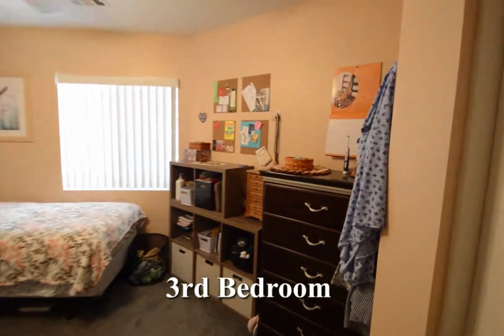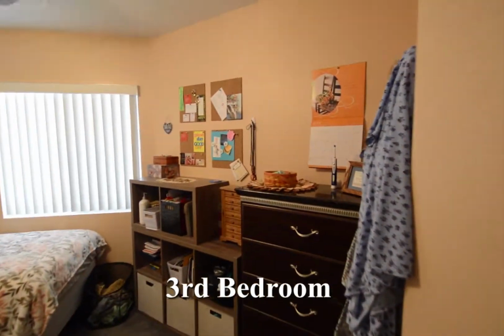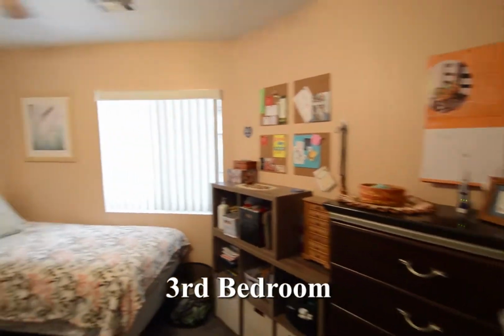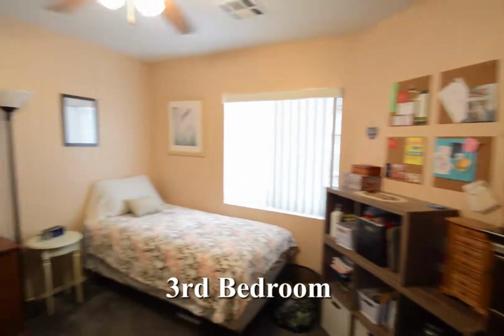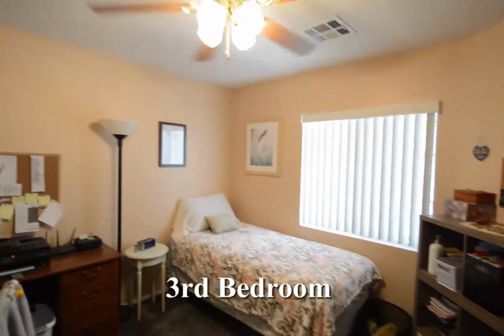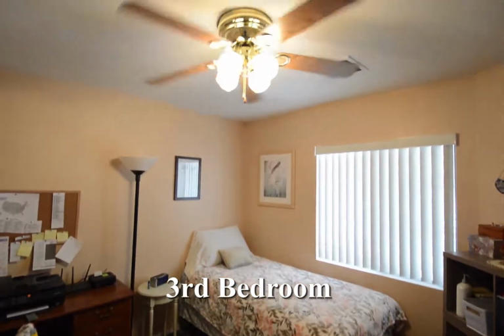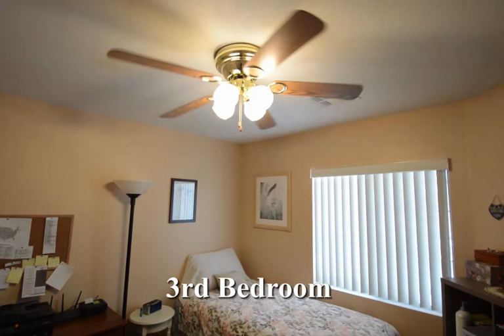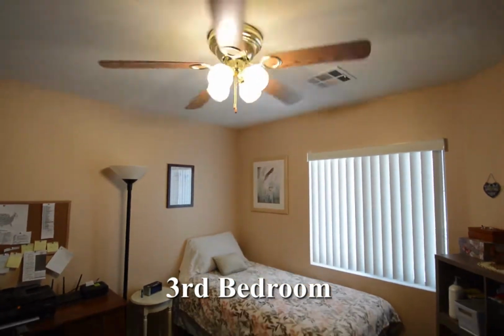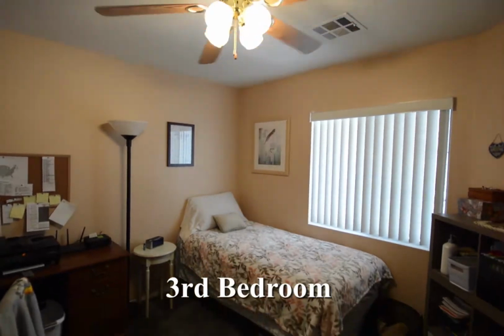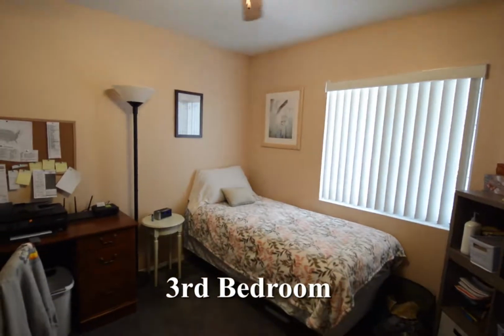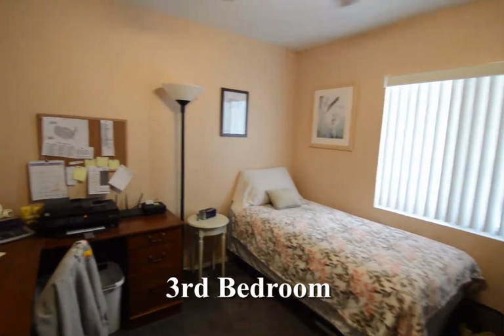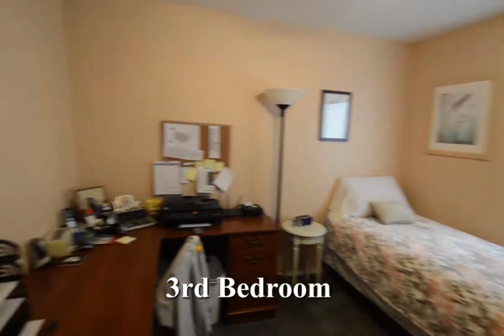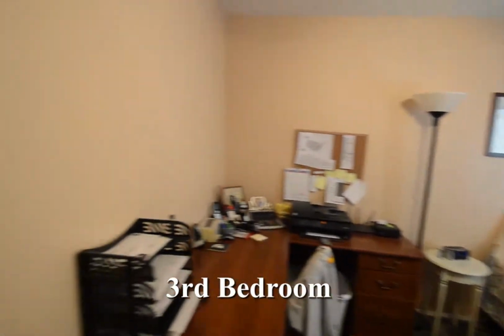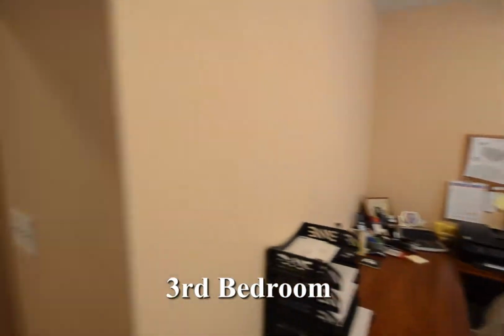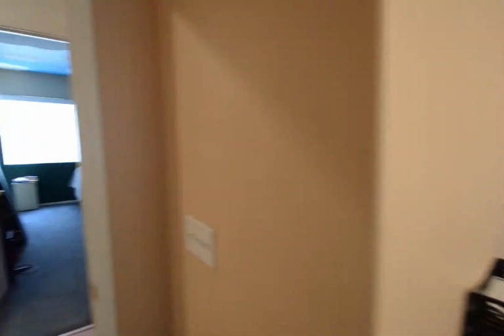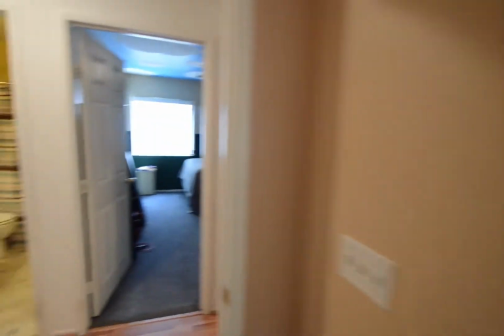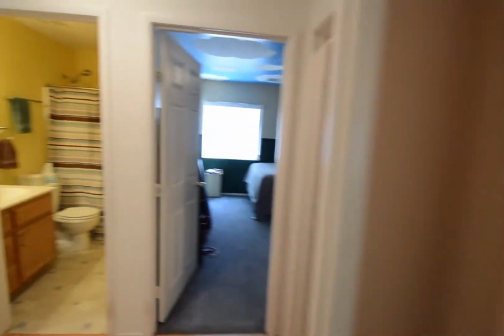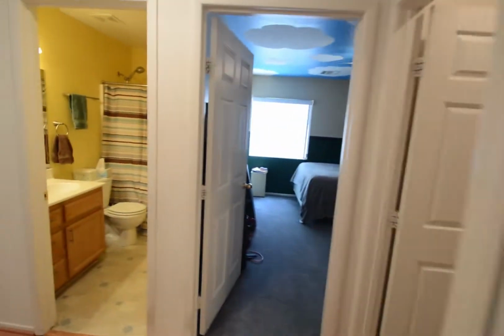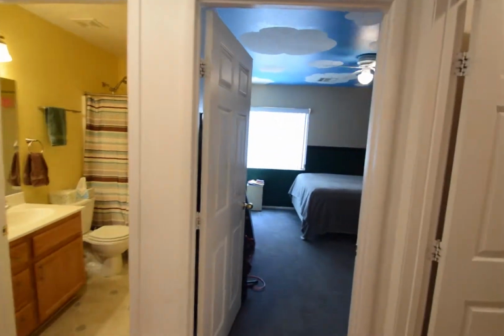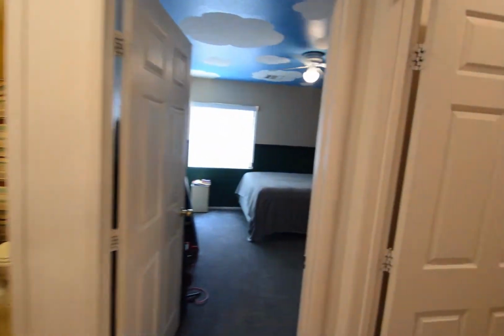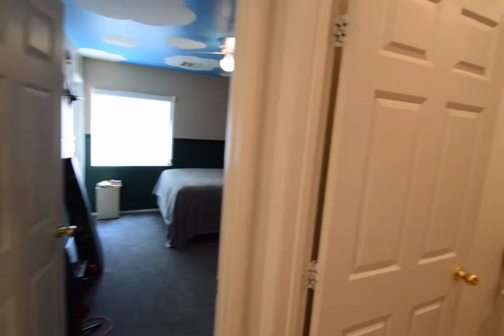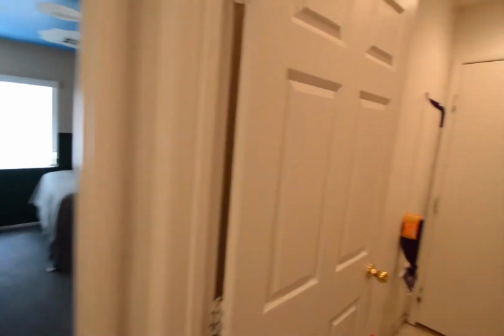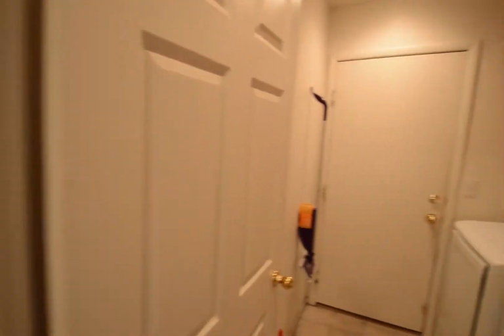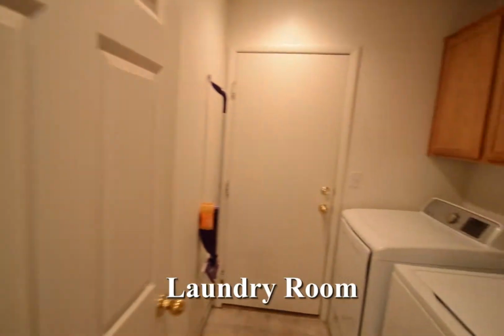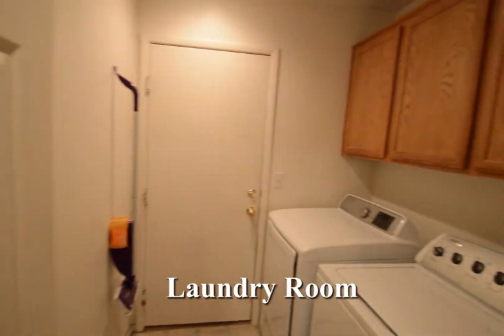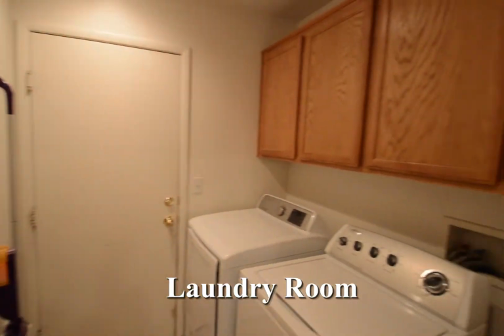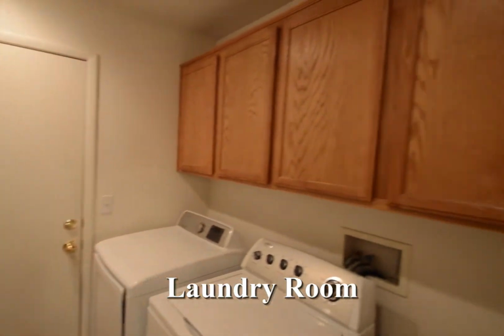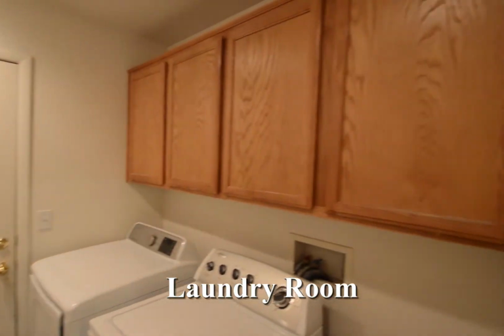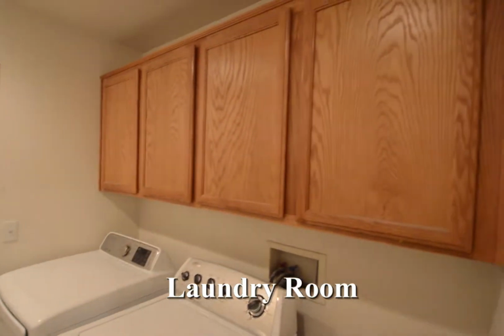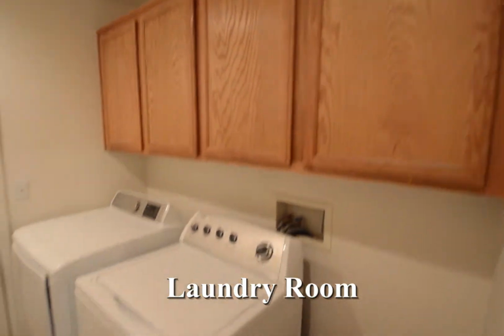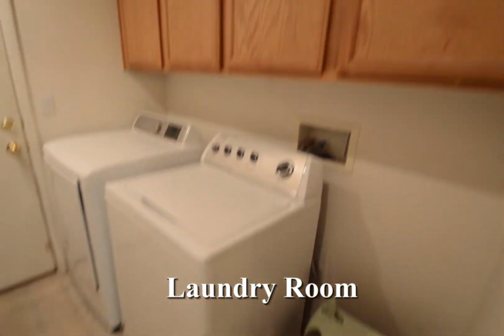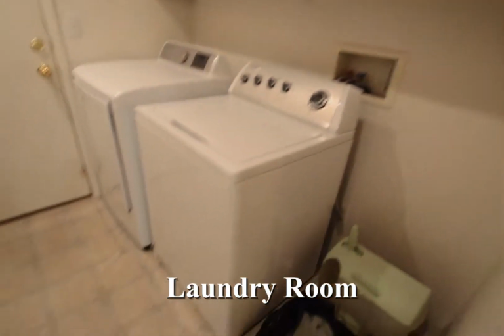The third bedroom has carpeting, window blinds and a ceiling fan with light. The laundry room has a vinyl floor and storage cabinets.